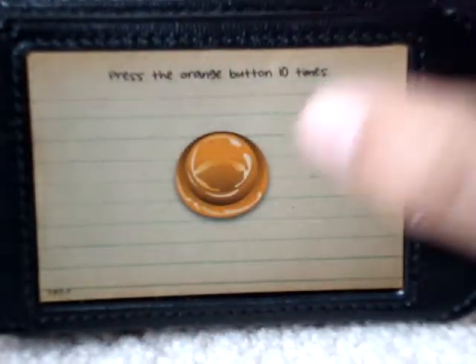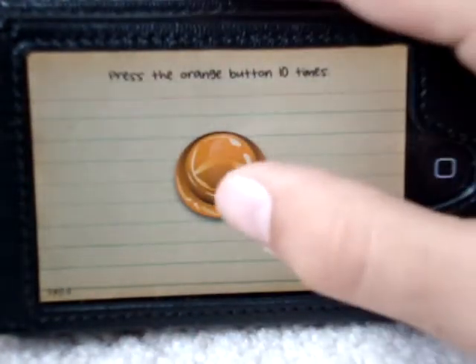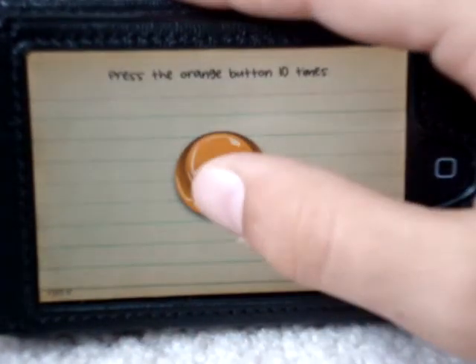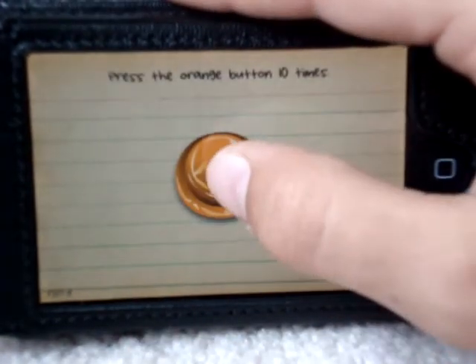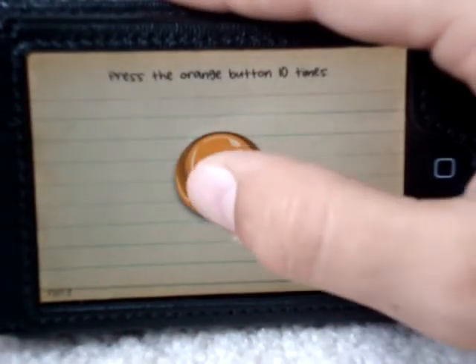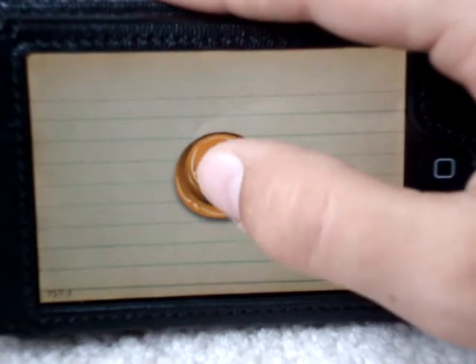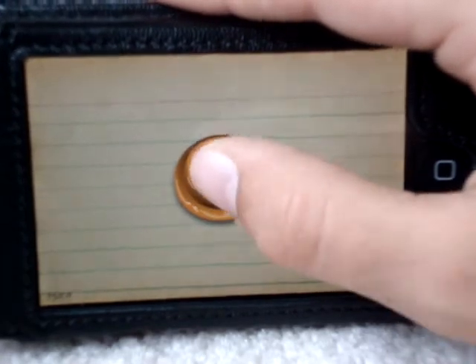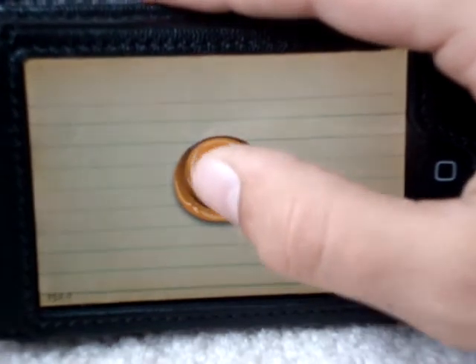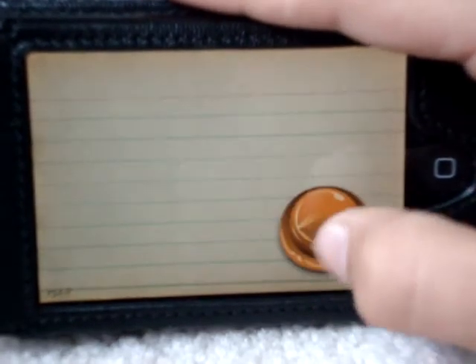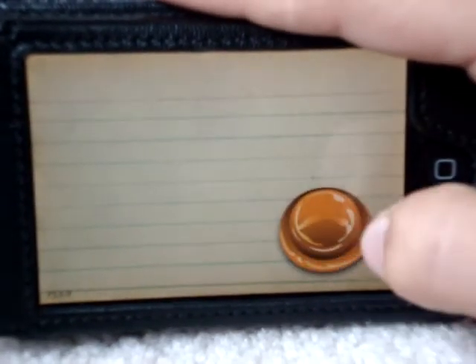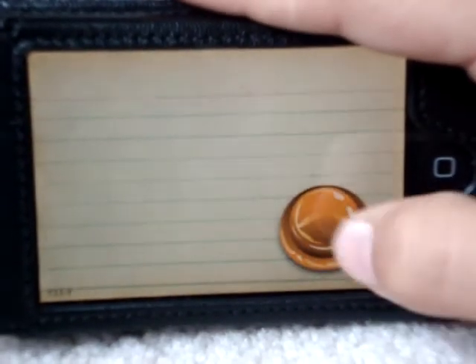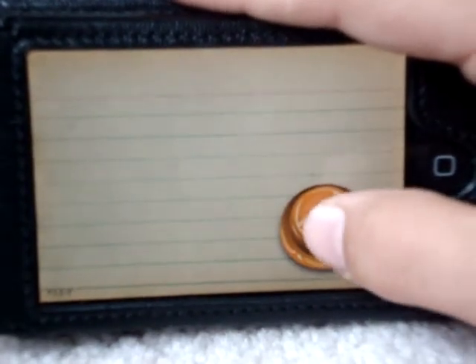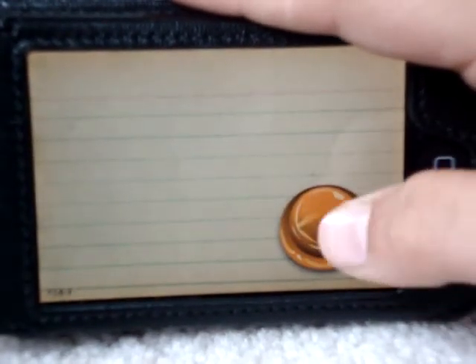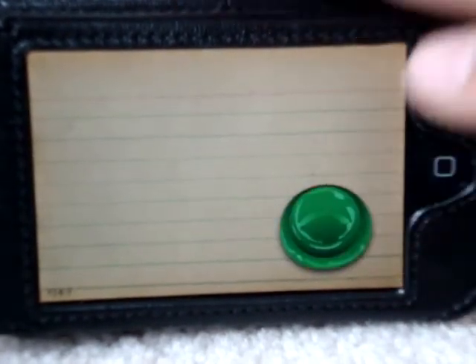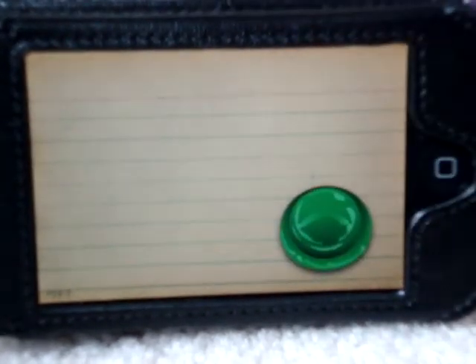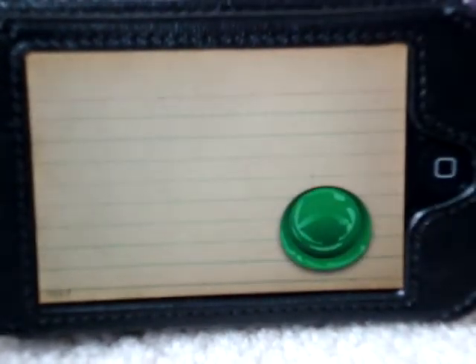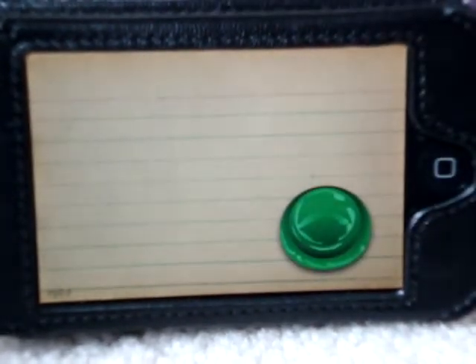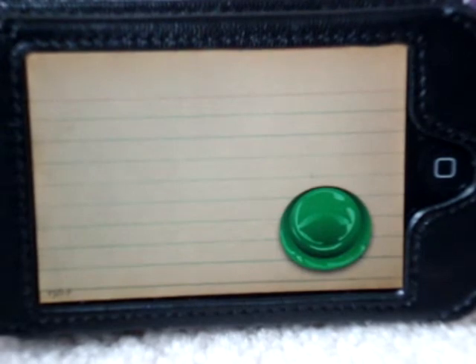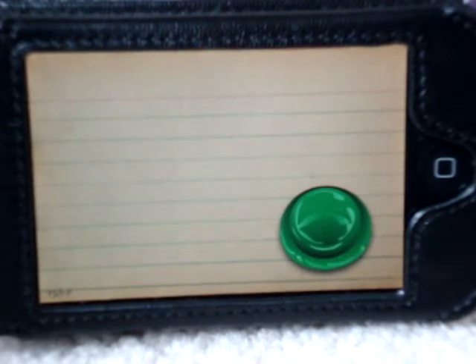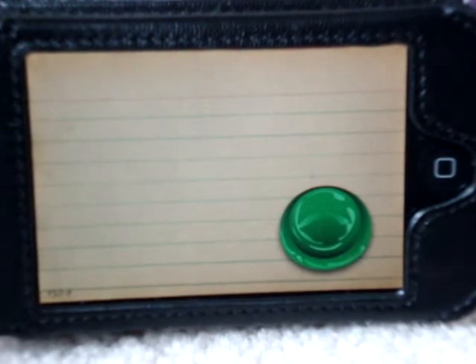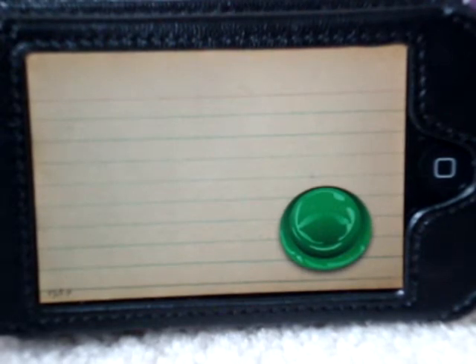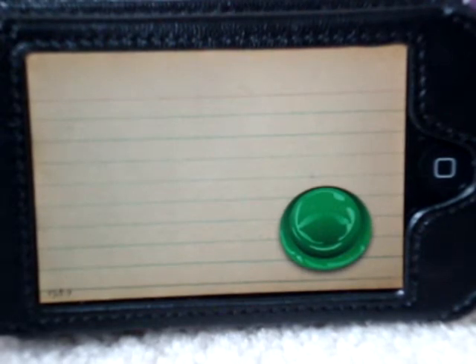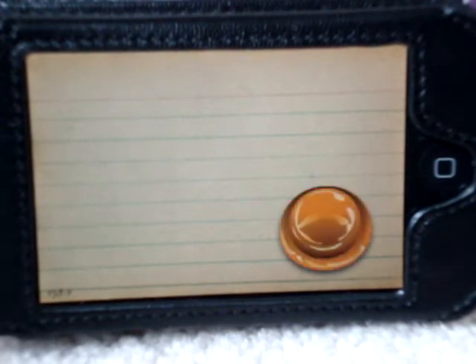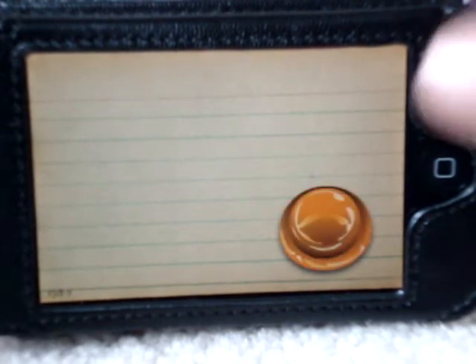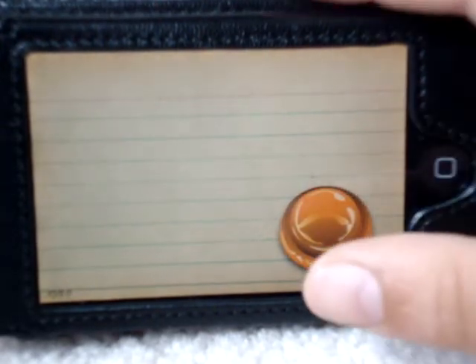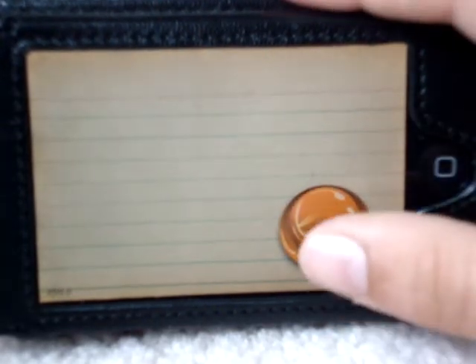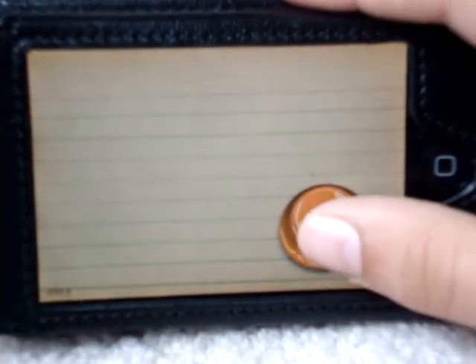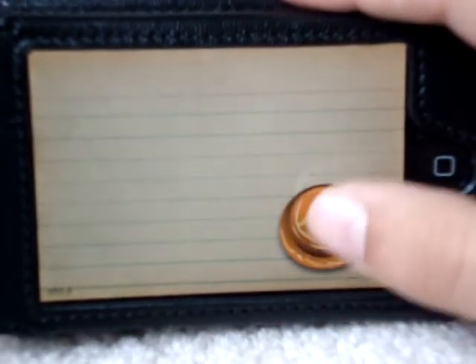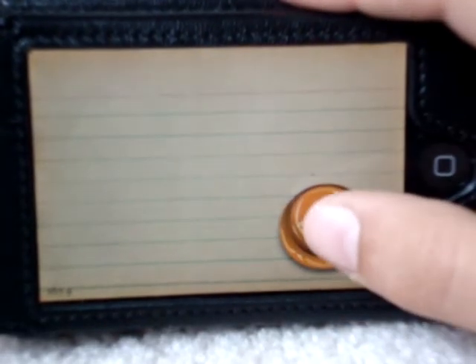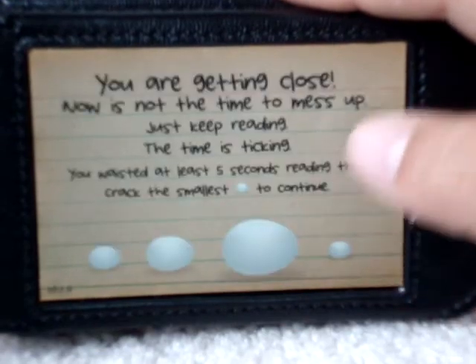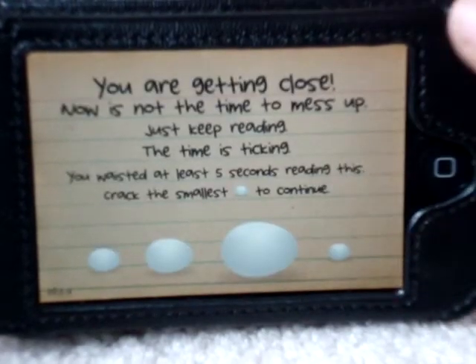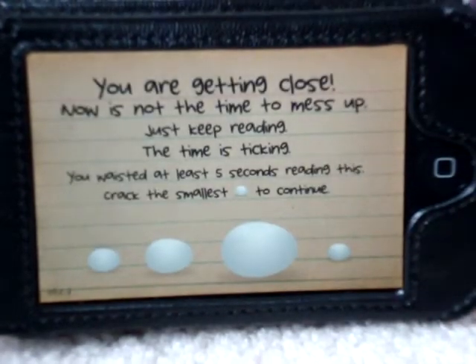Touch the orange button ten times: one, two, three, four, five, six, seven. Oh, it's green — what do I do? Wait. Wait for it now. Now.